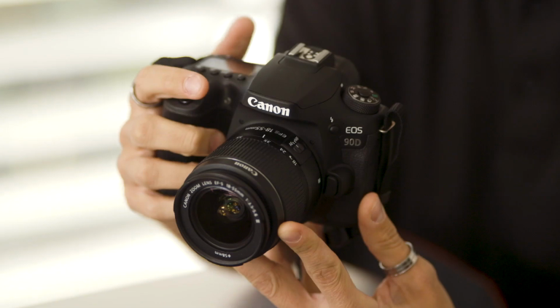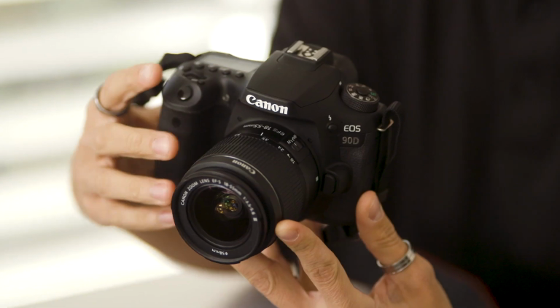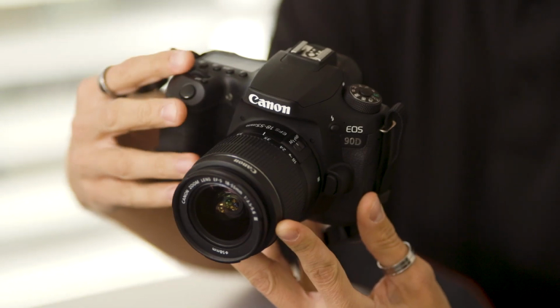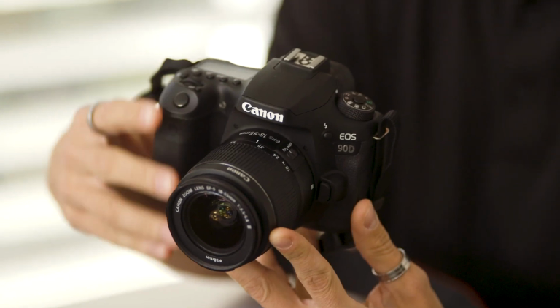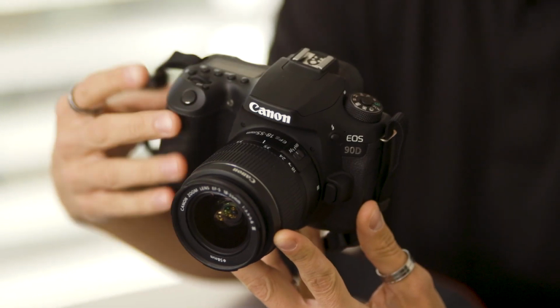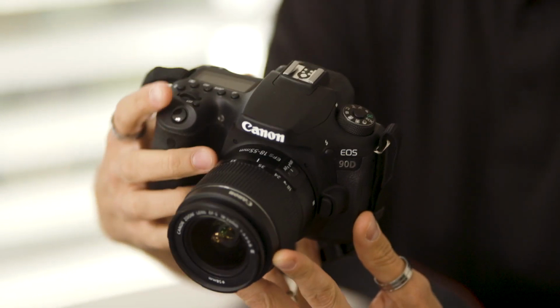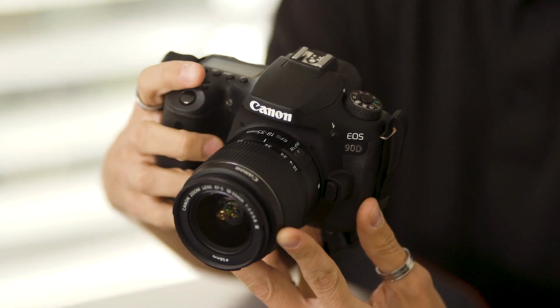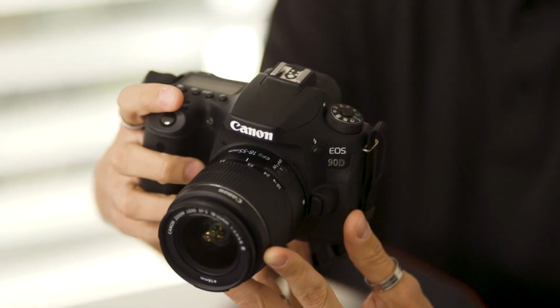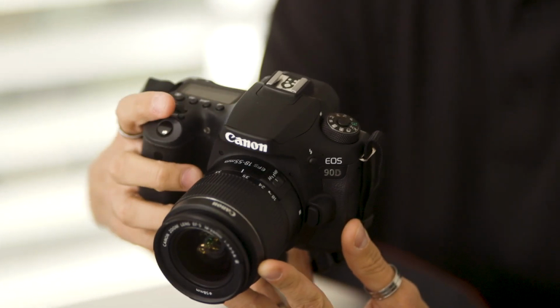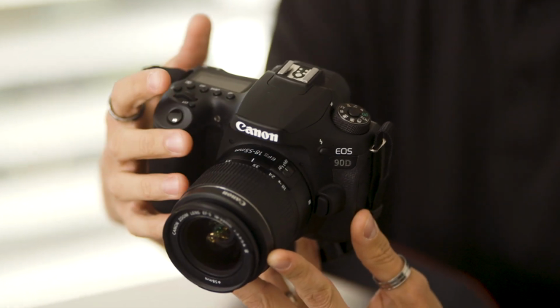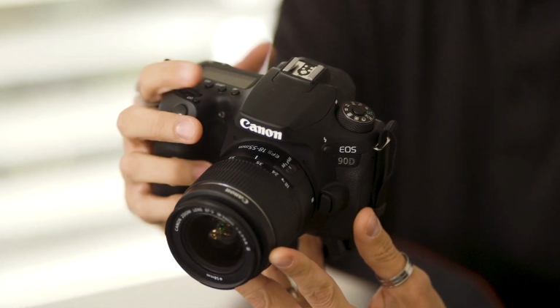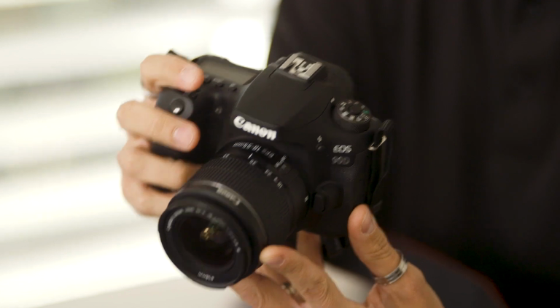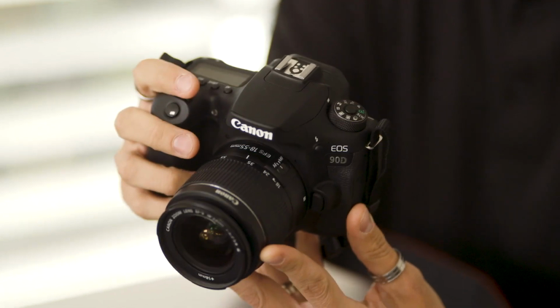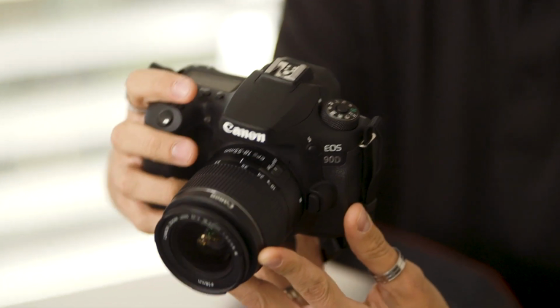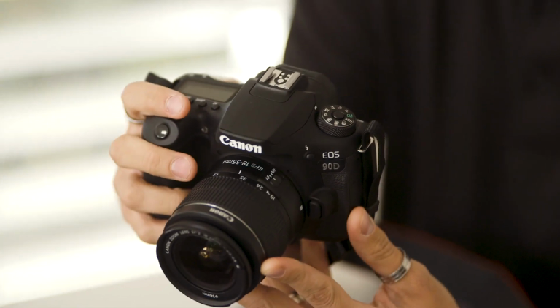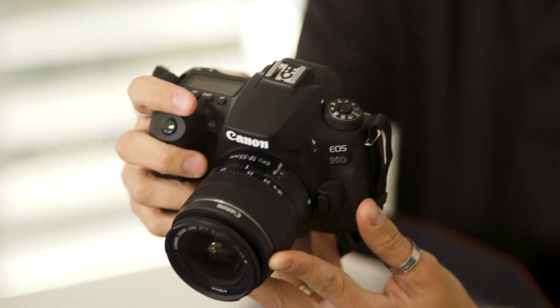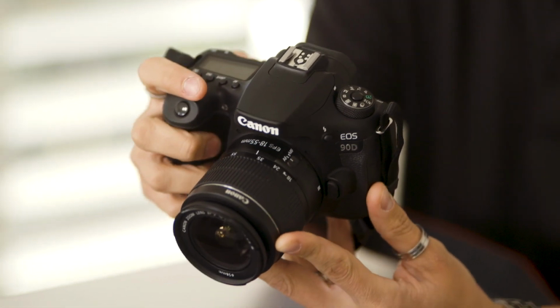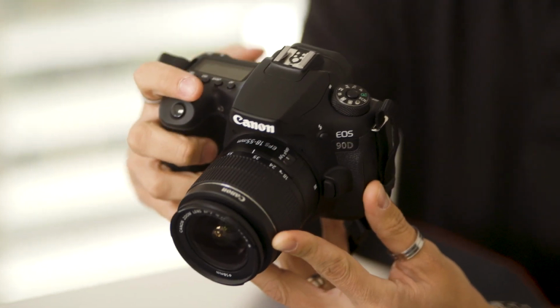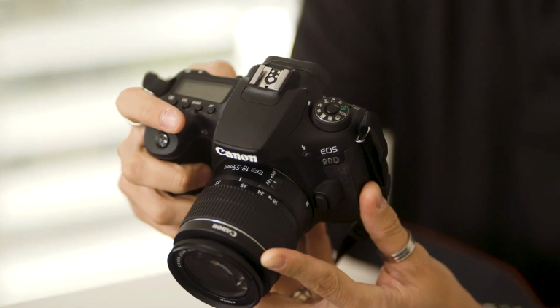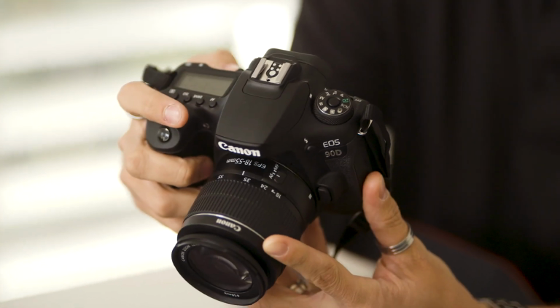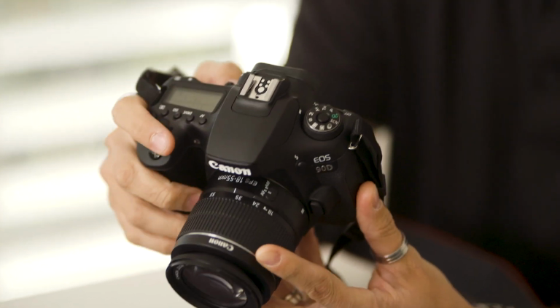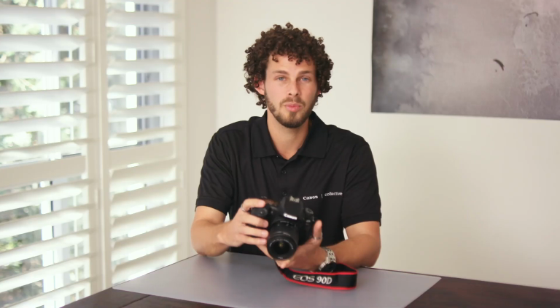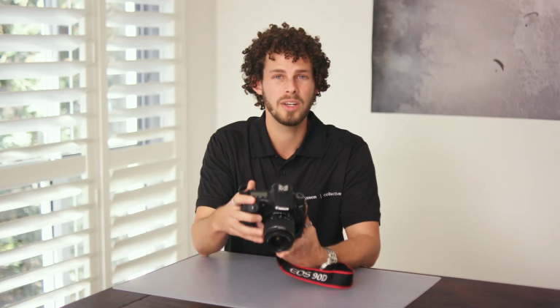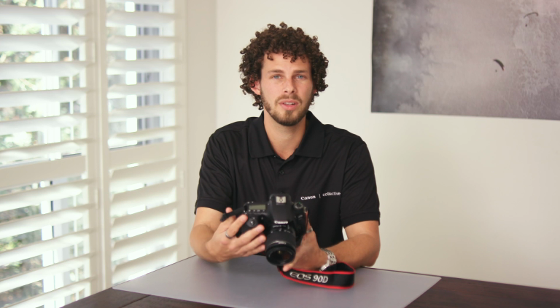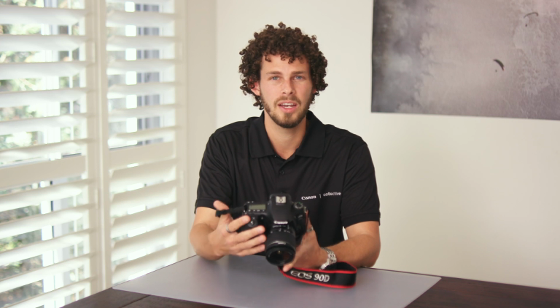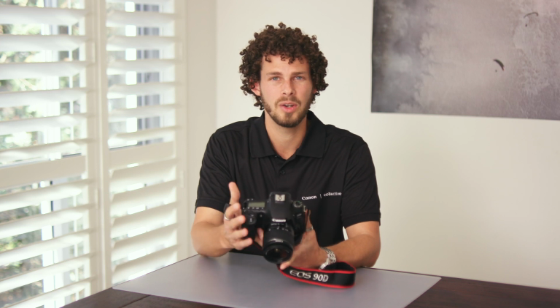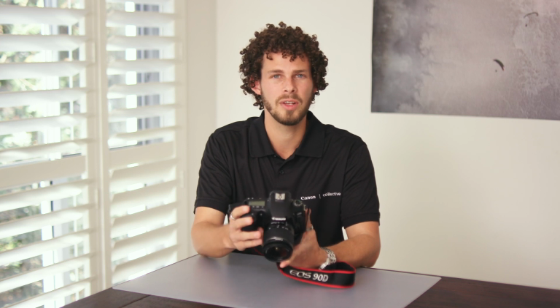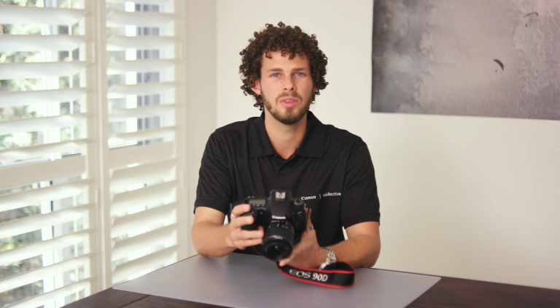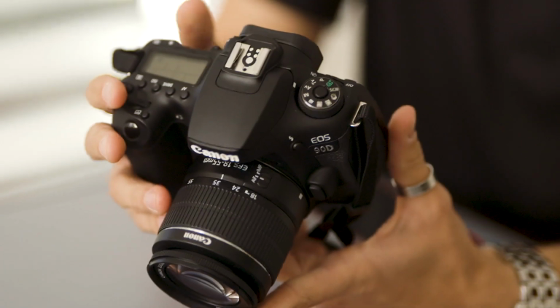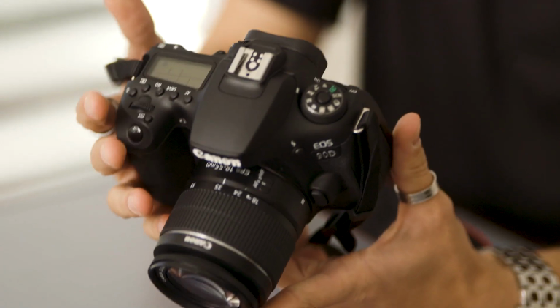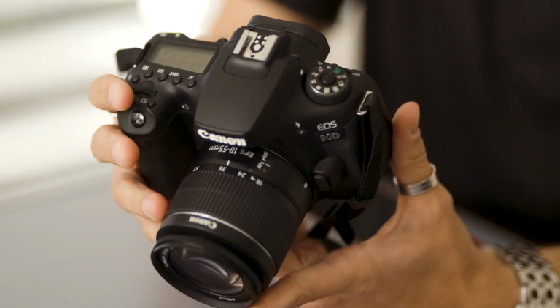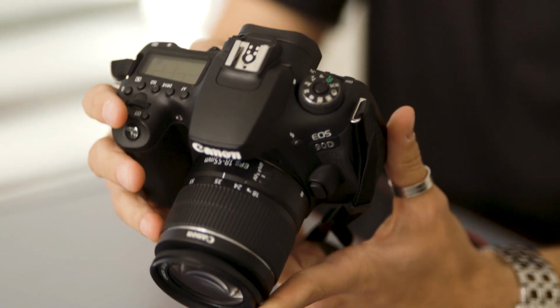Even though this camera has all these extra features, Canon have managed to shave 30 grams off the total weight compared to the 80D. There's much more flexibility and ergonomics with the use of two multi-controllers.